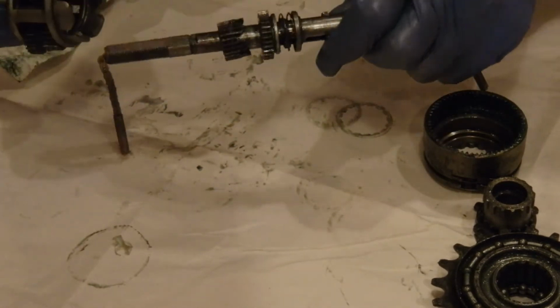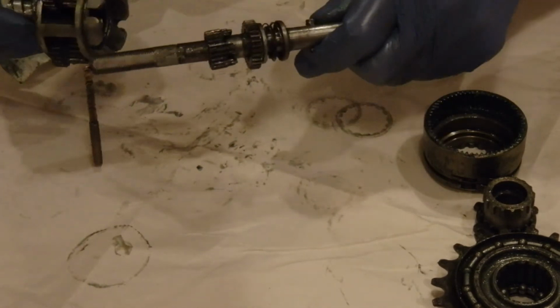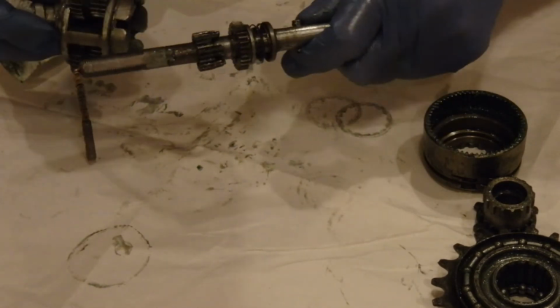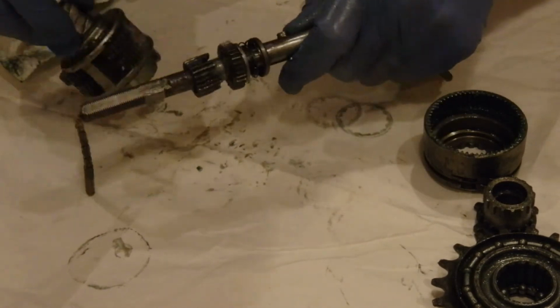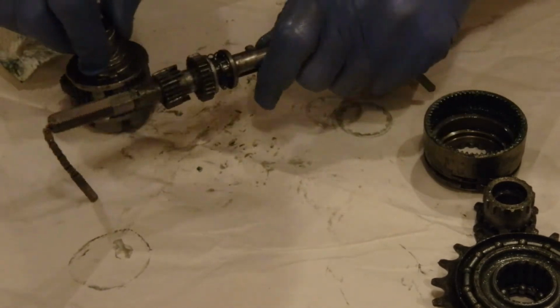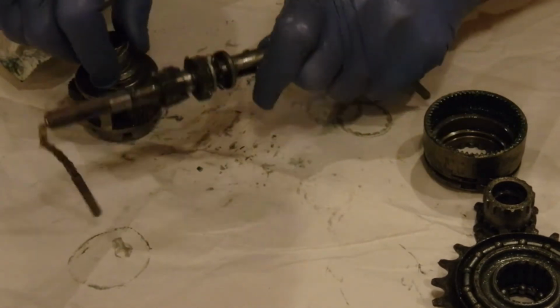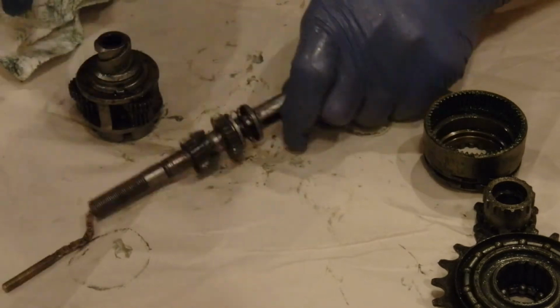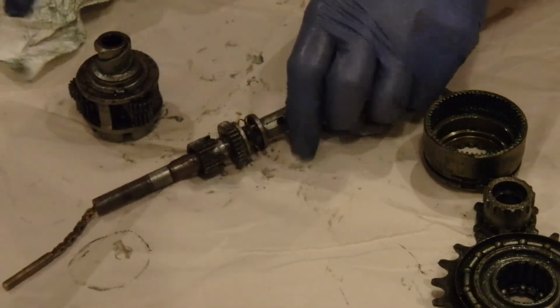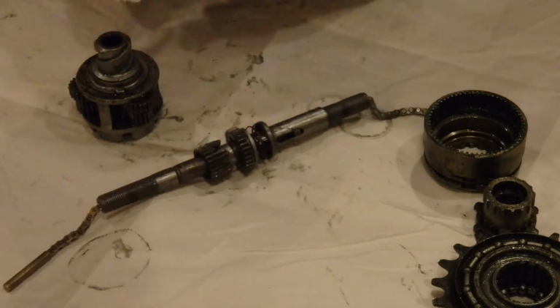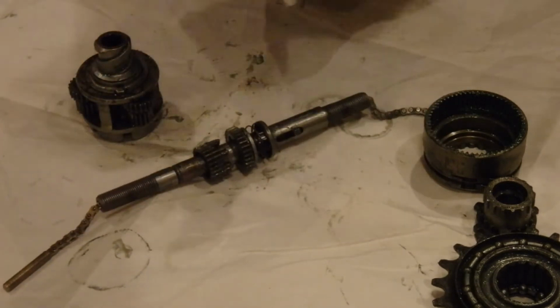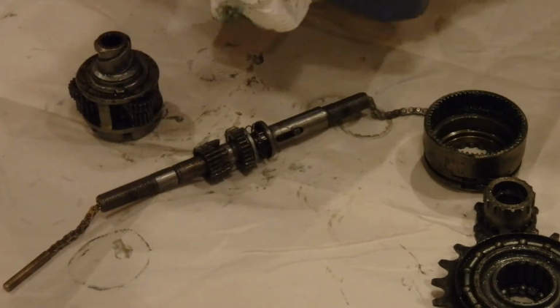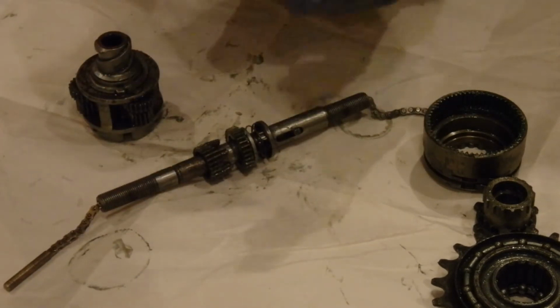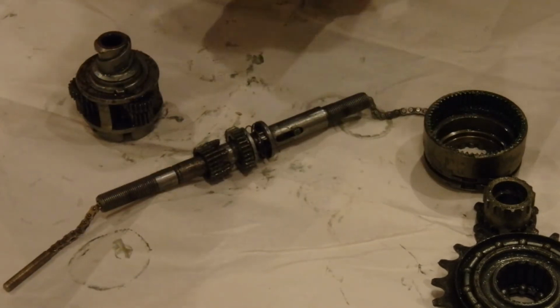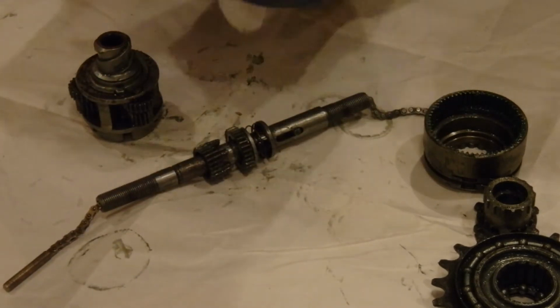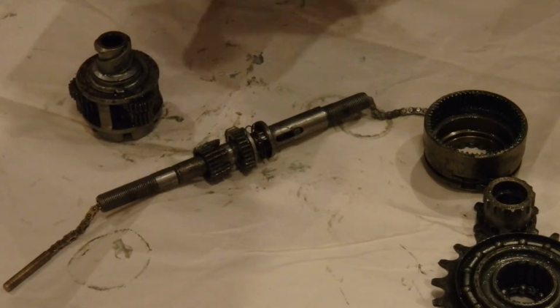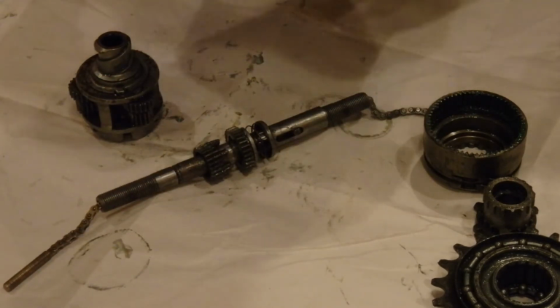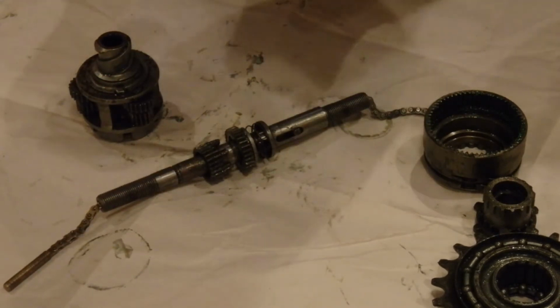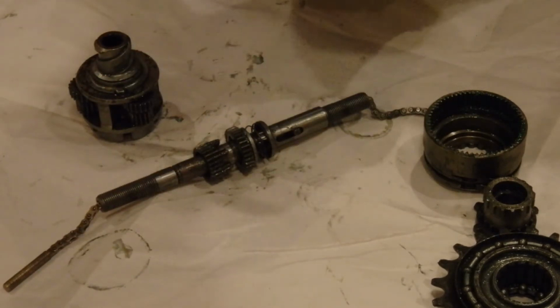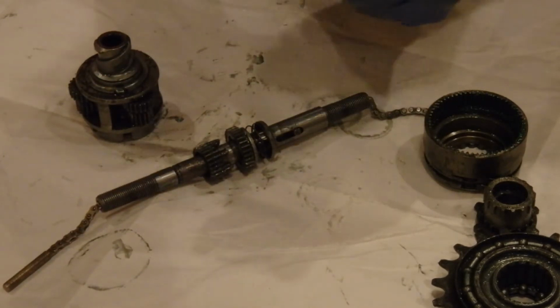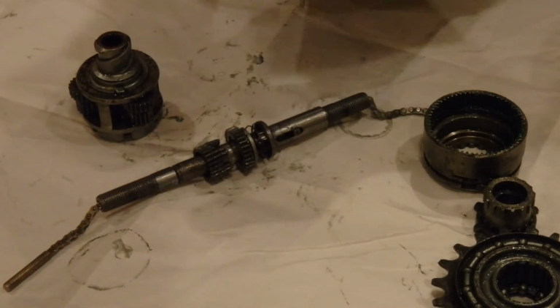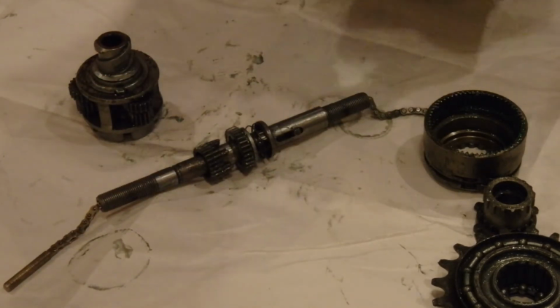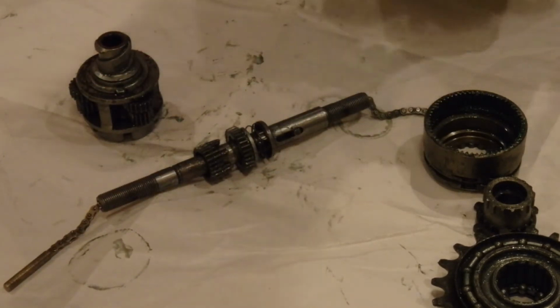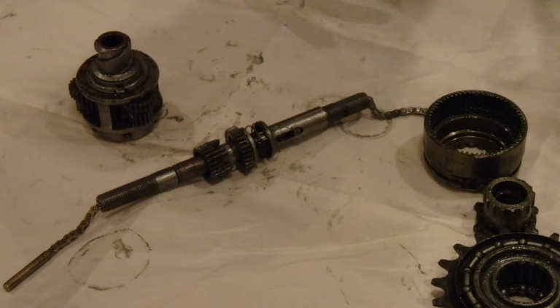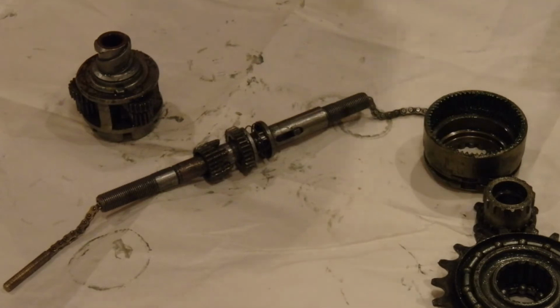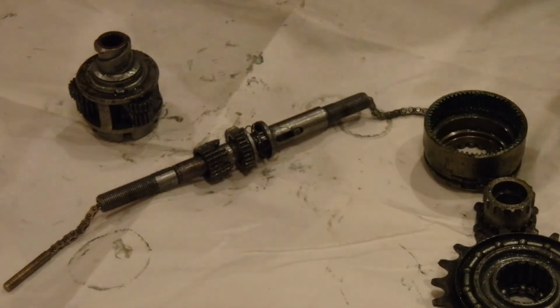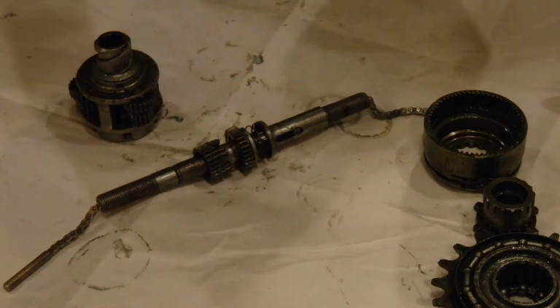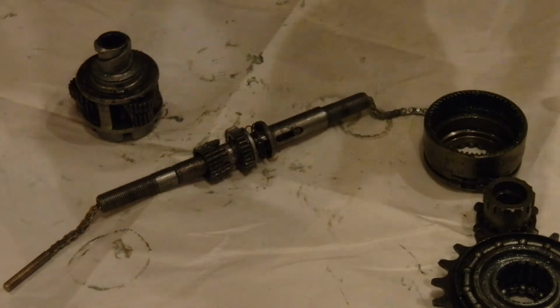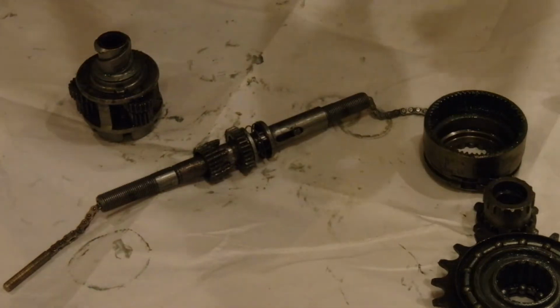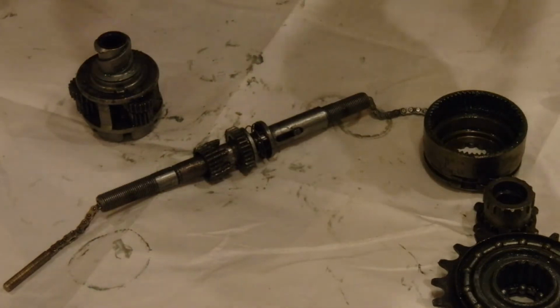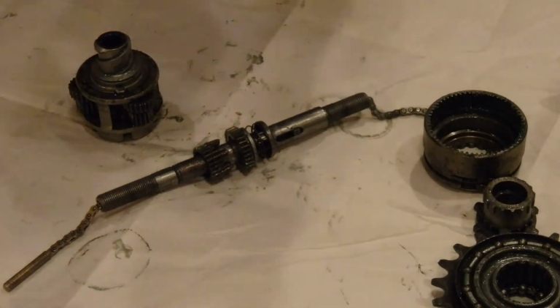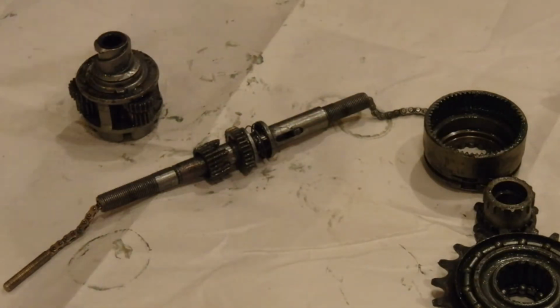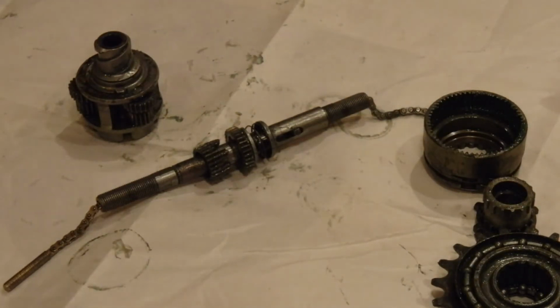That is it for disassembly. I'll probably make a separate video when I've got it back together, showing you how the gears have changed.